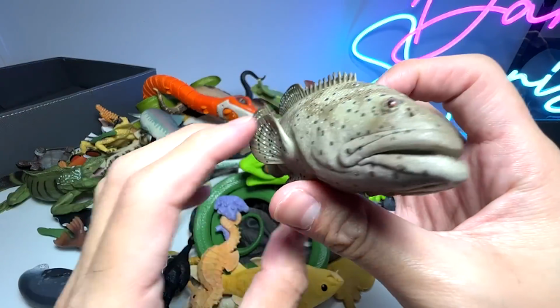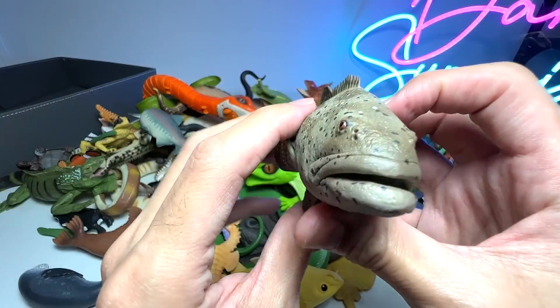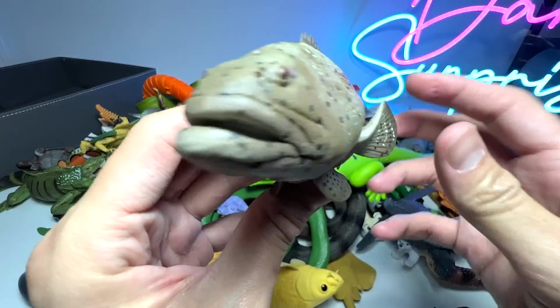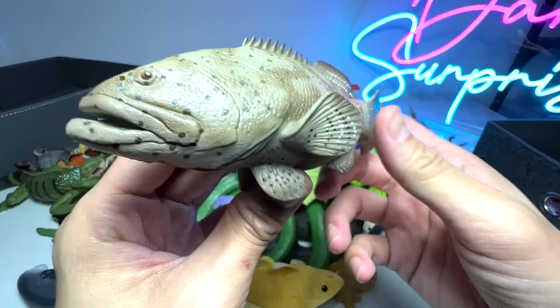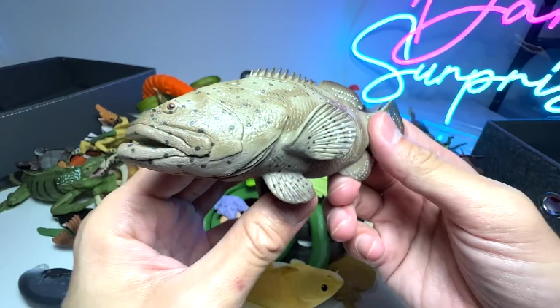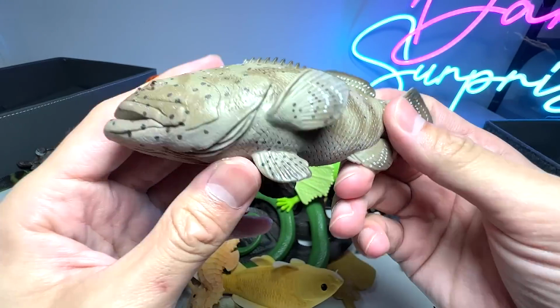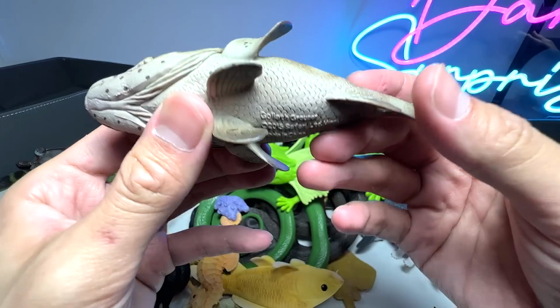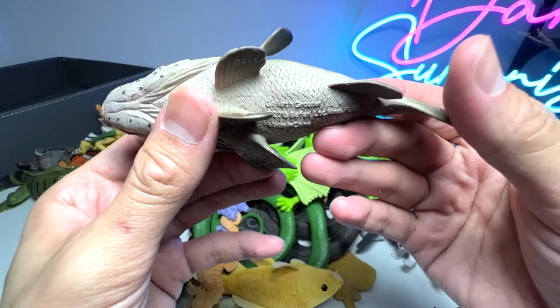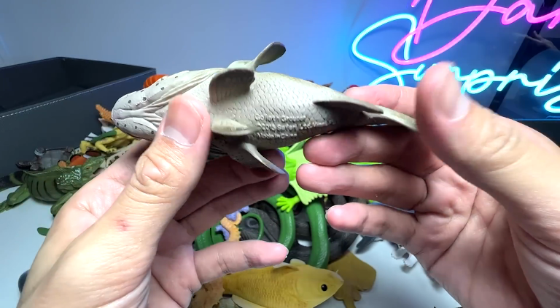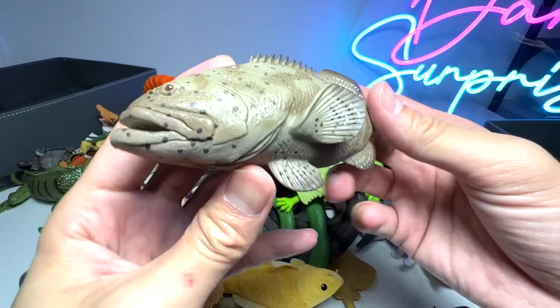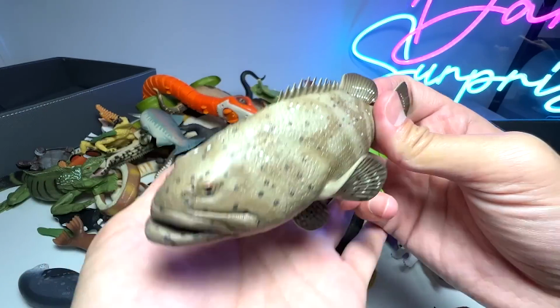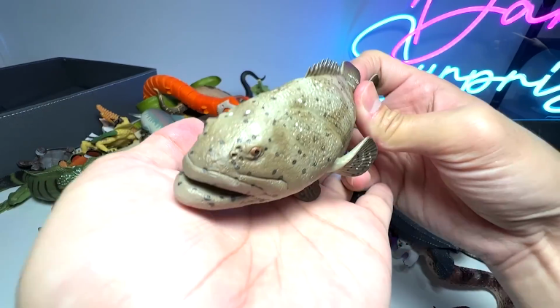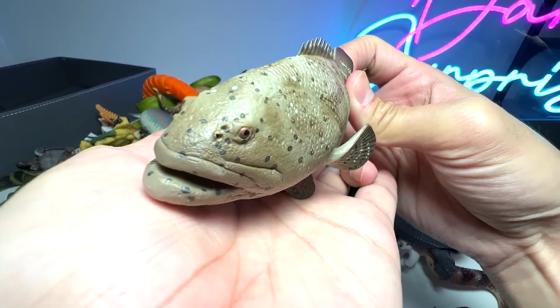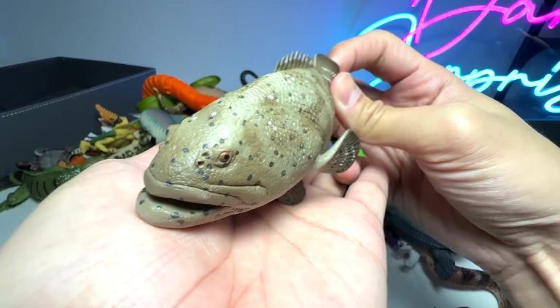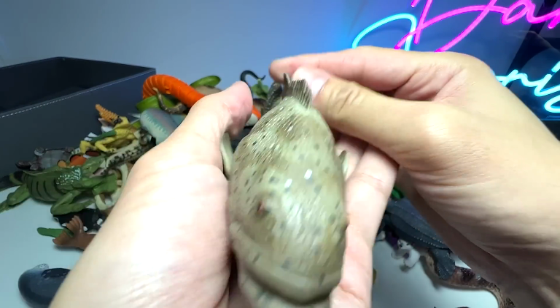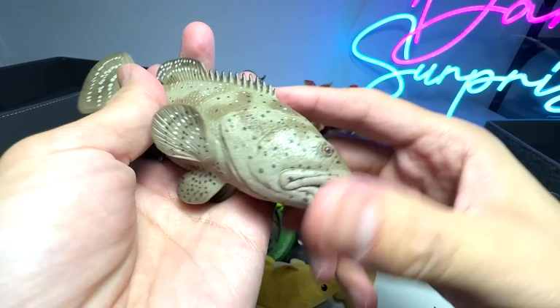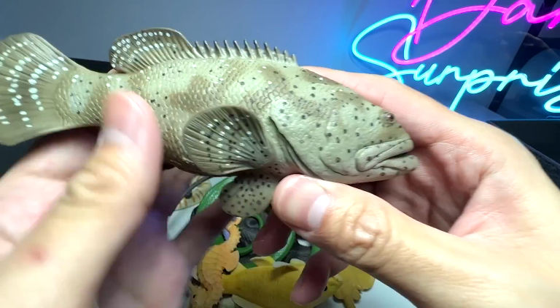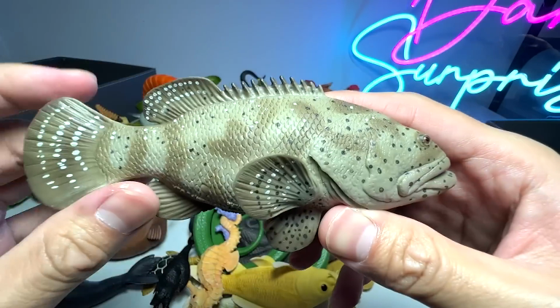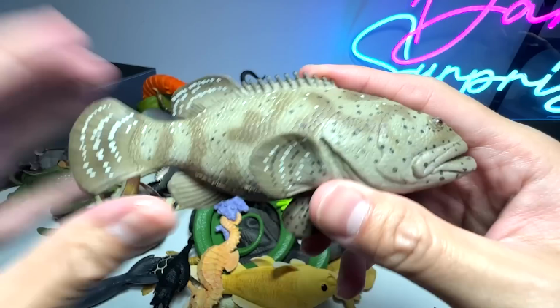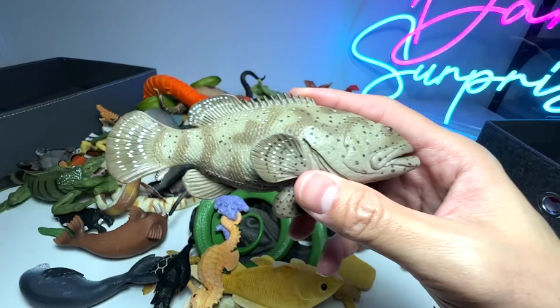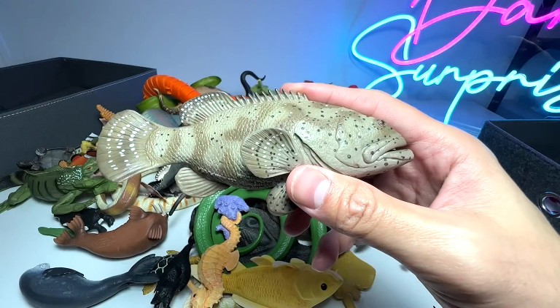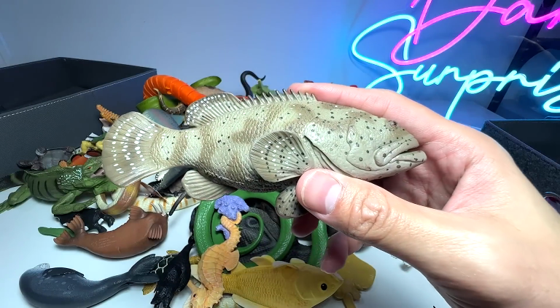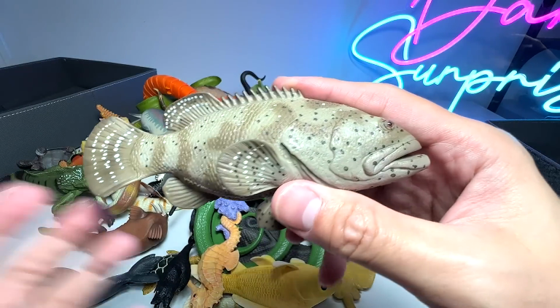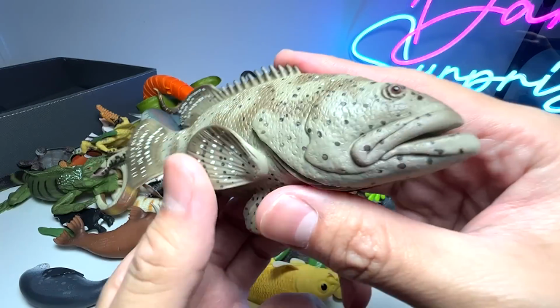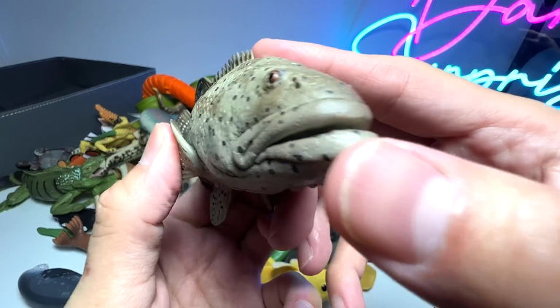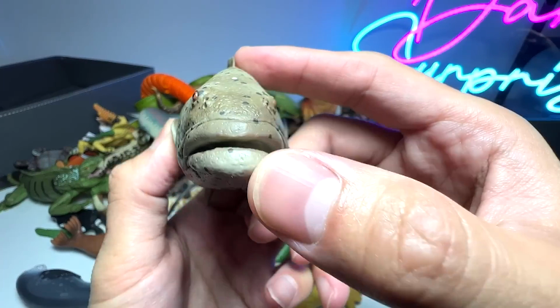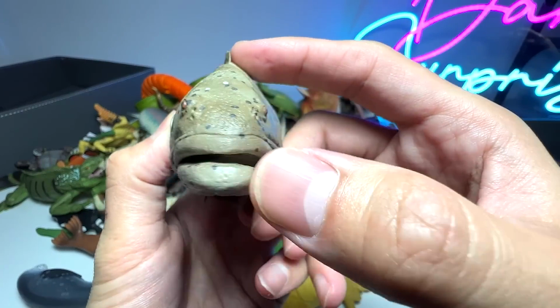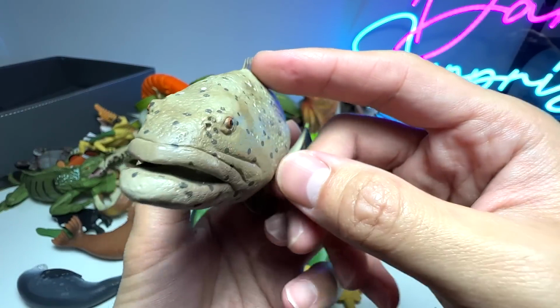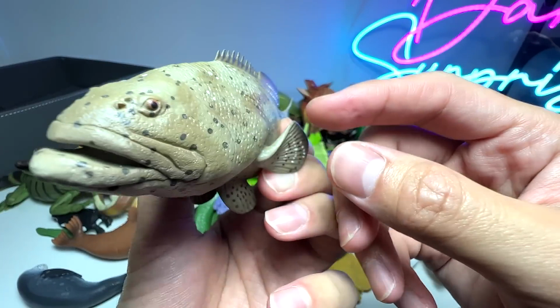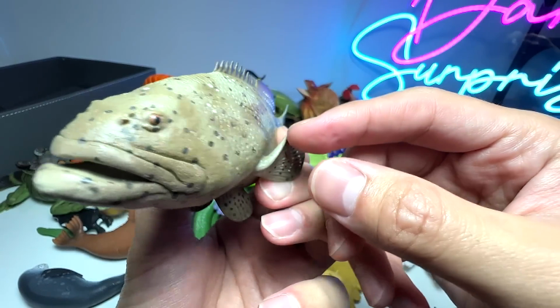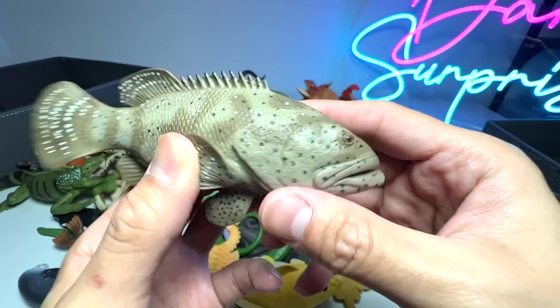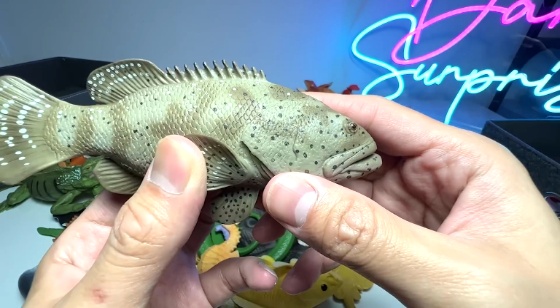Let's move on and take a look at another sea animal. This is actually known as a Goliath grouper. You can see it is actually a pretty huge fish. This figure can't really tell, but you can see the mouth is actually very, very wide.